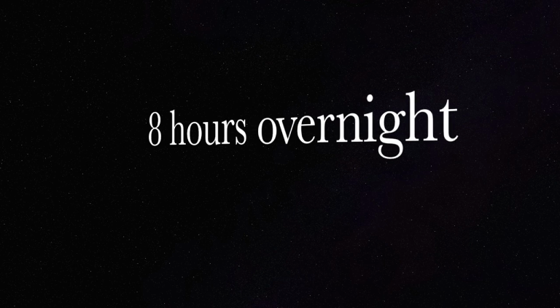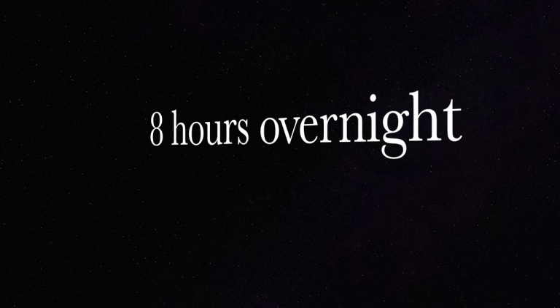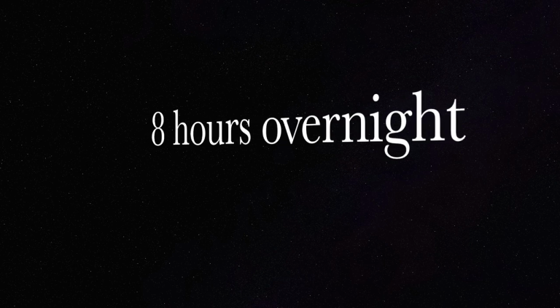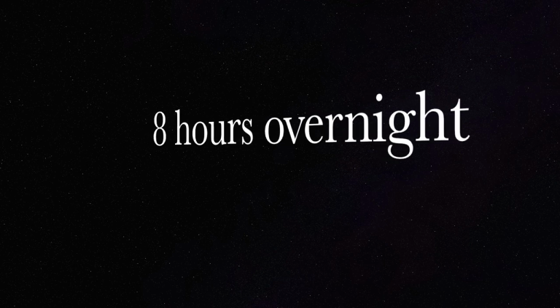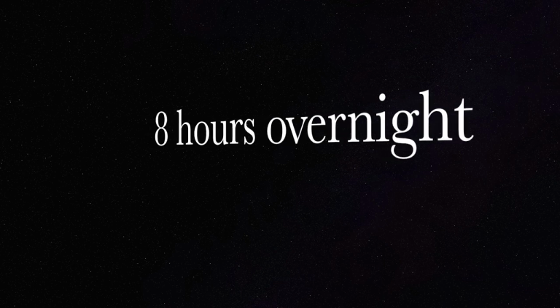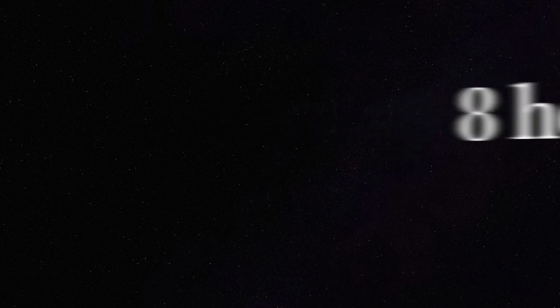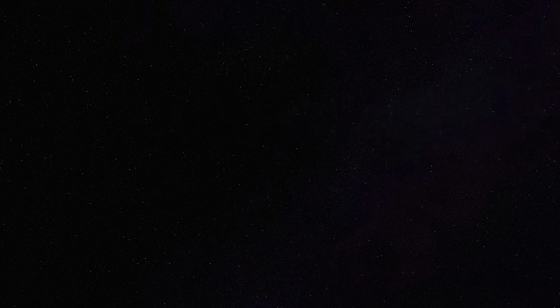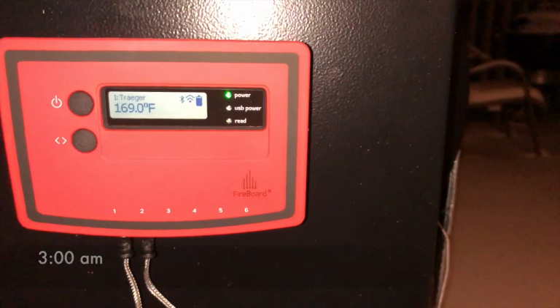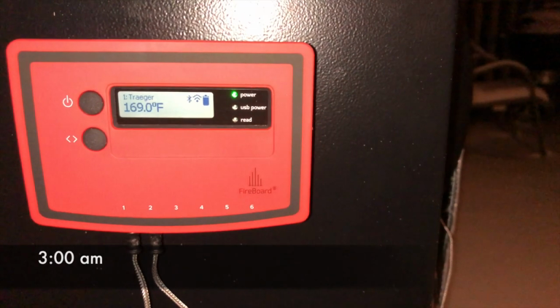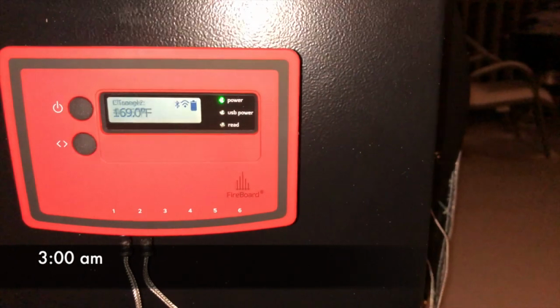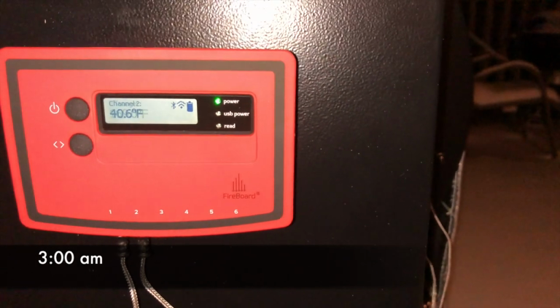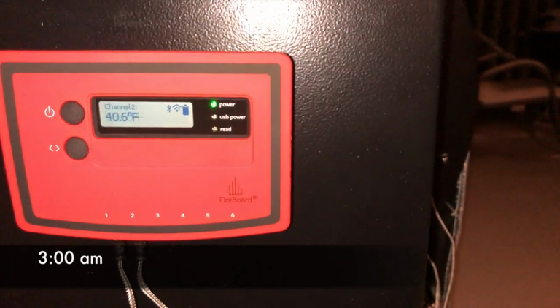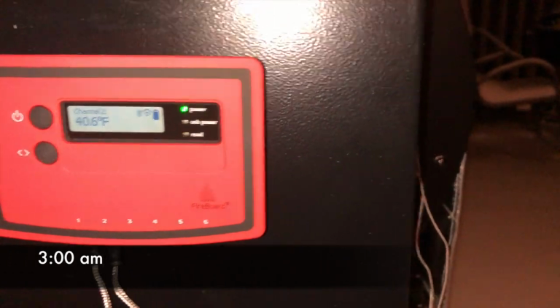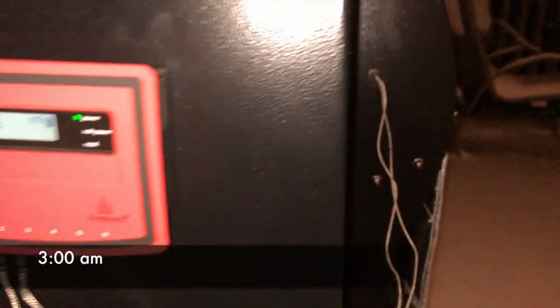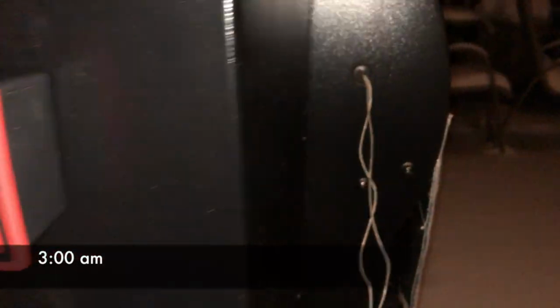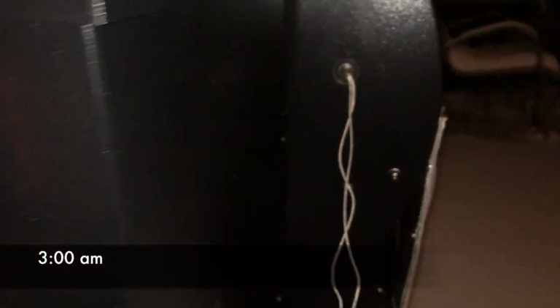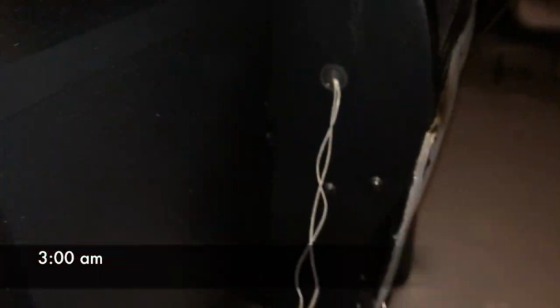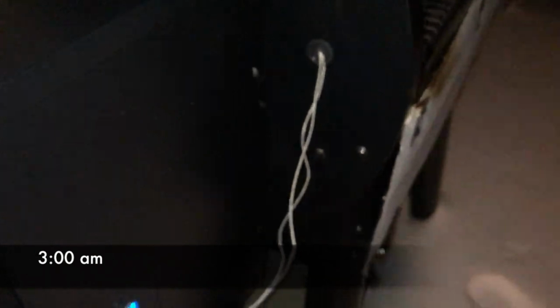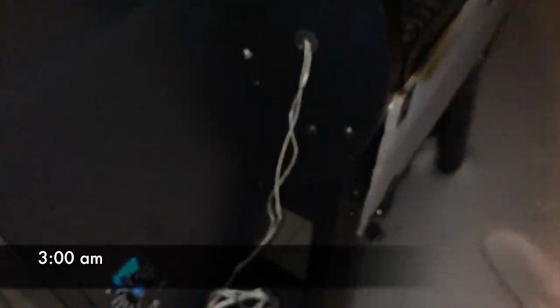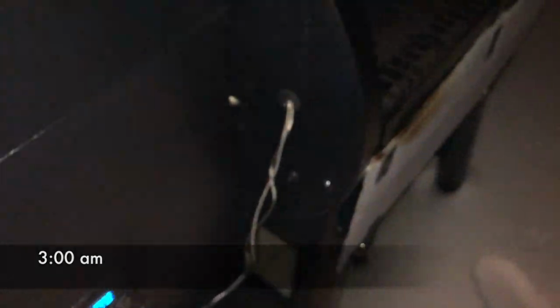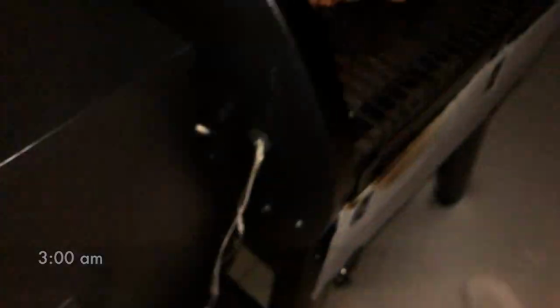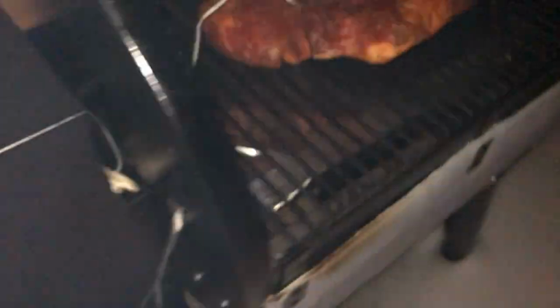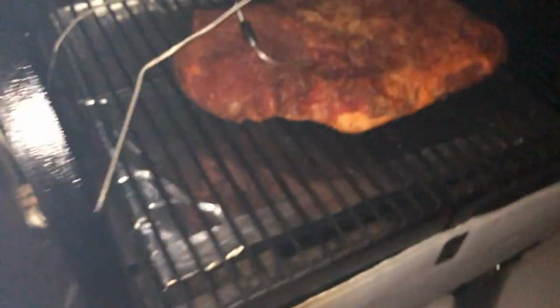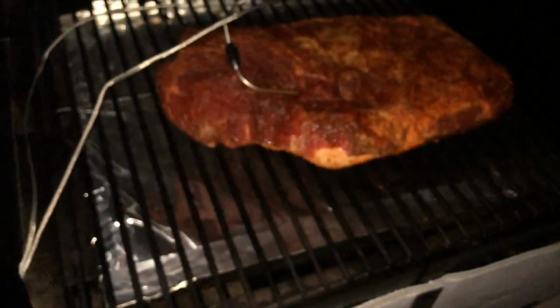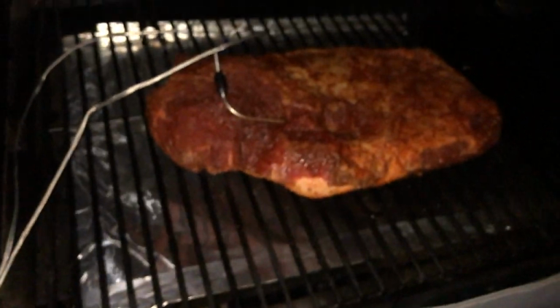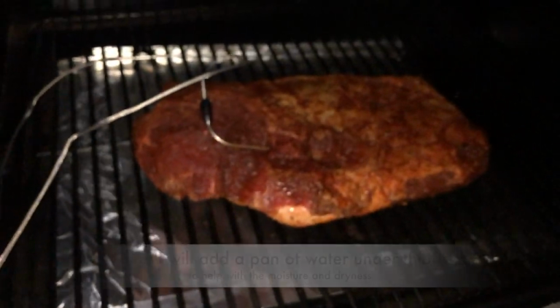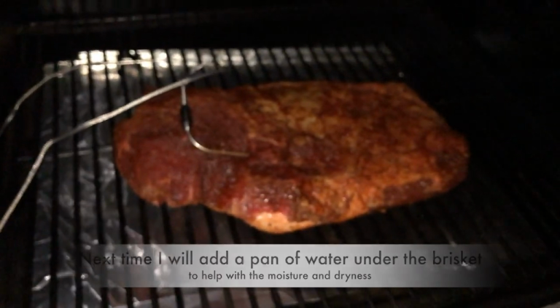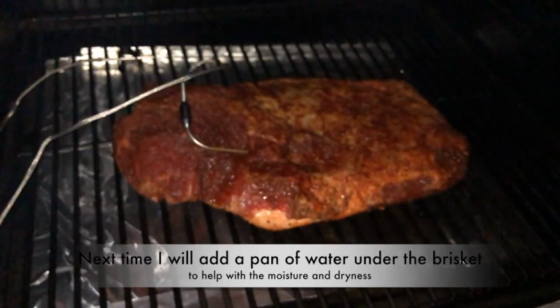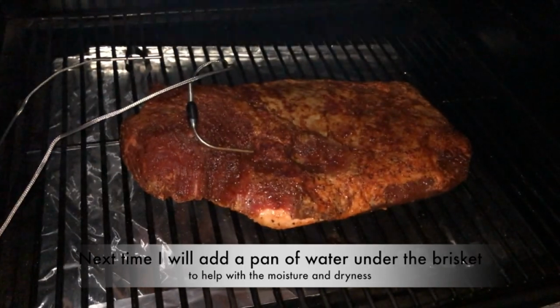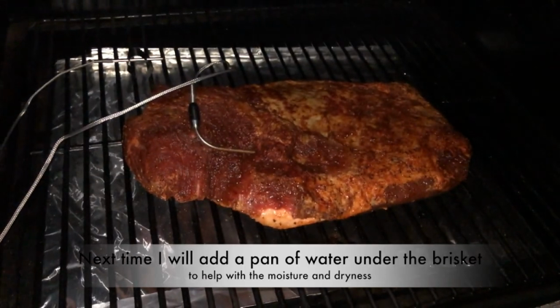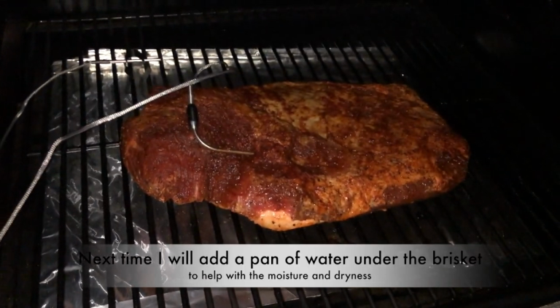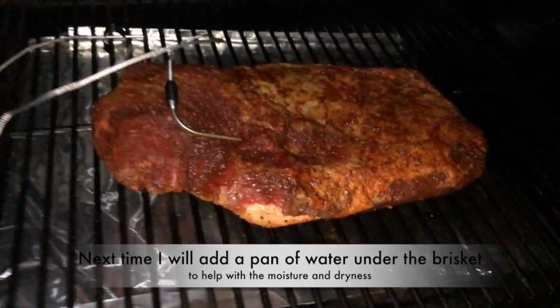The brisket is all seasoned up. I'm going to leave it in the fridge for about eight hours before I put it on the smoker. It's been eight hours and it is now 3 a.m. I put the brisket on fat side up and the Traeger is set to 225°F.